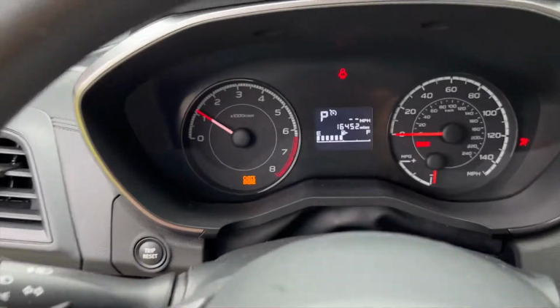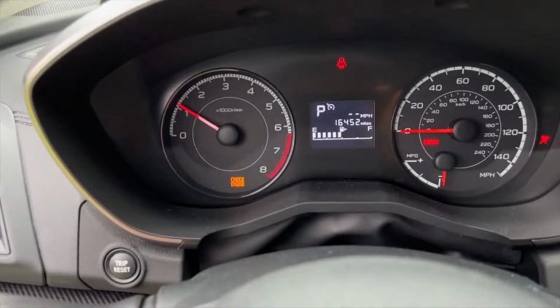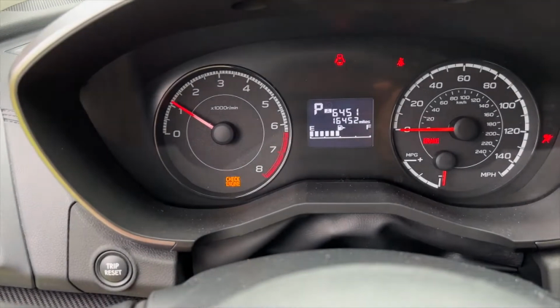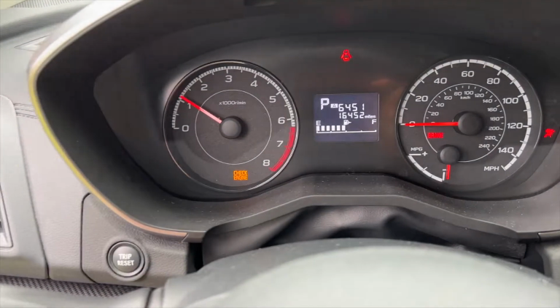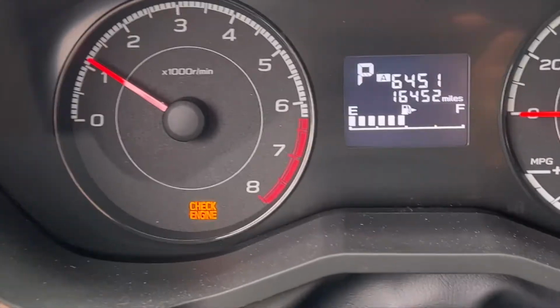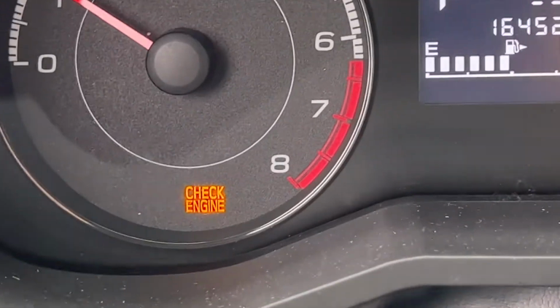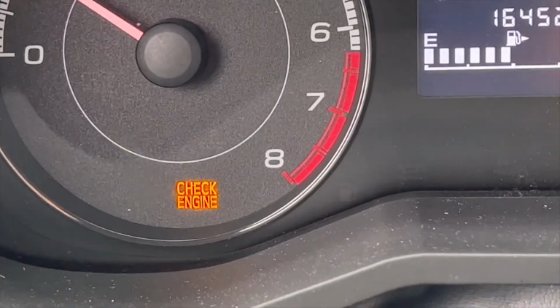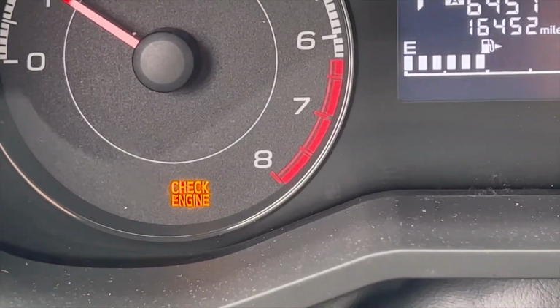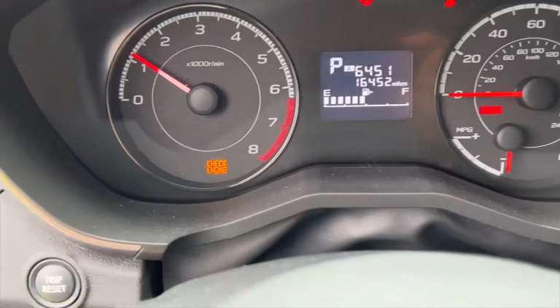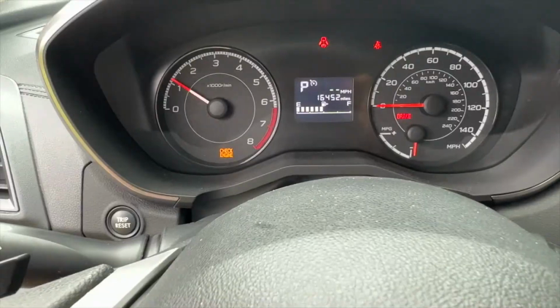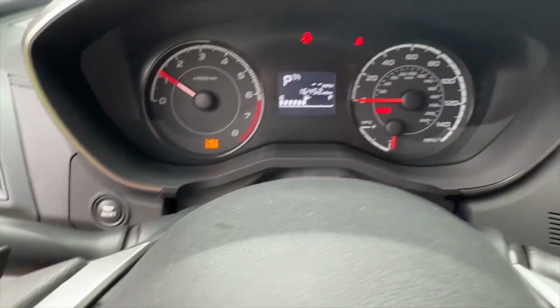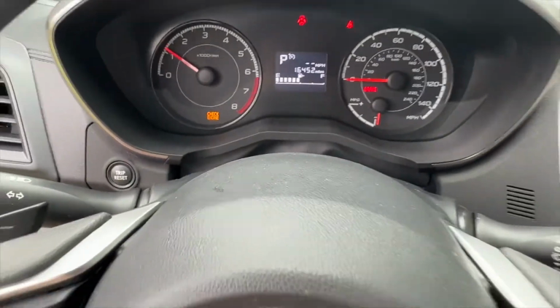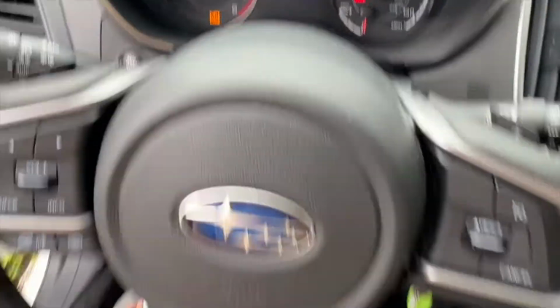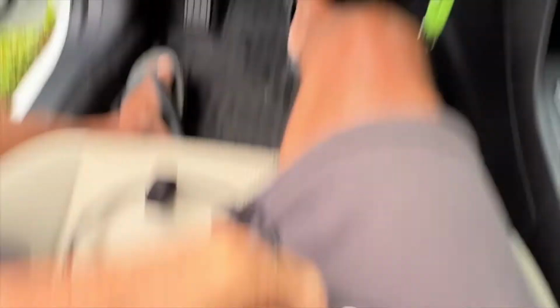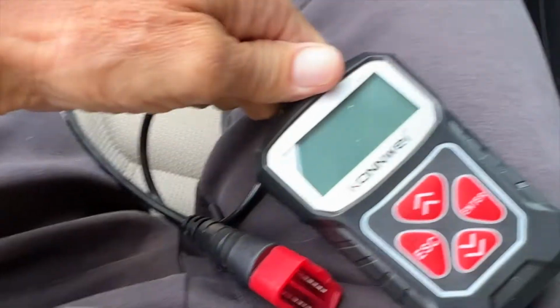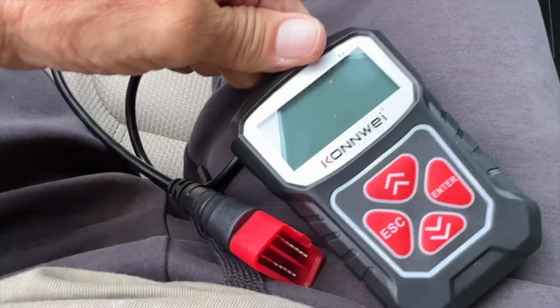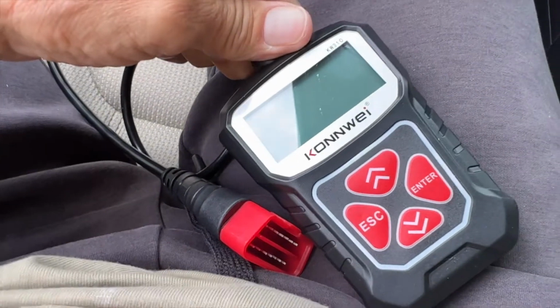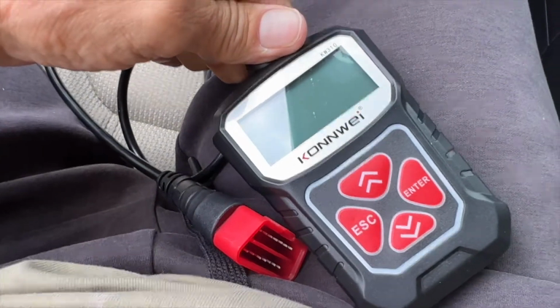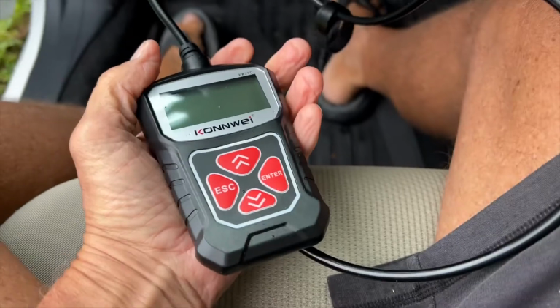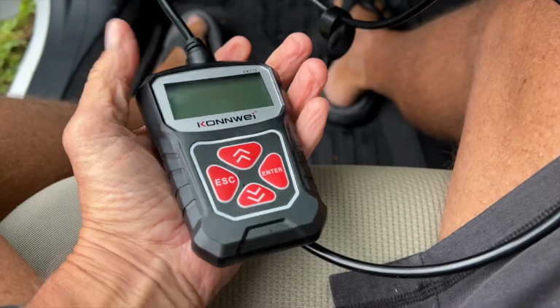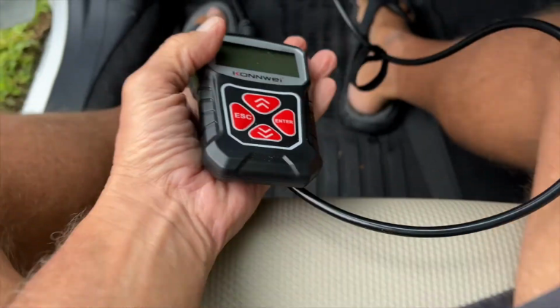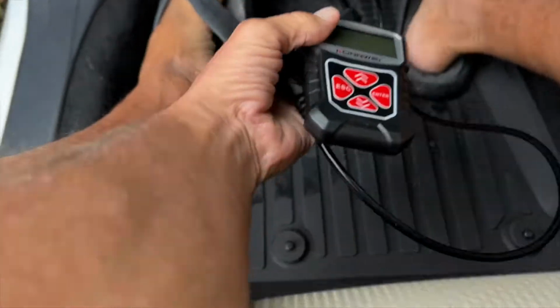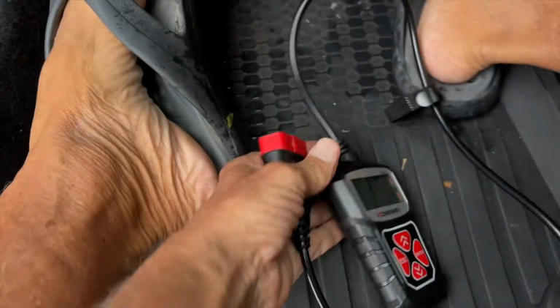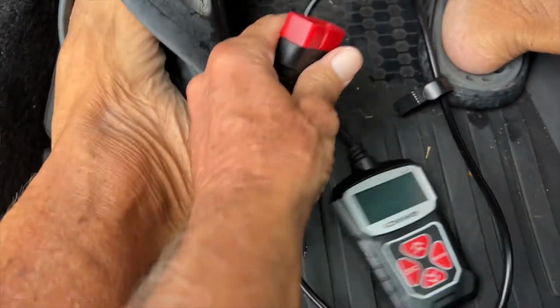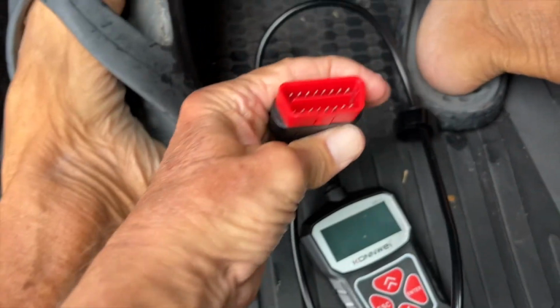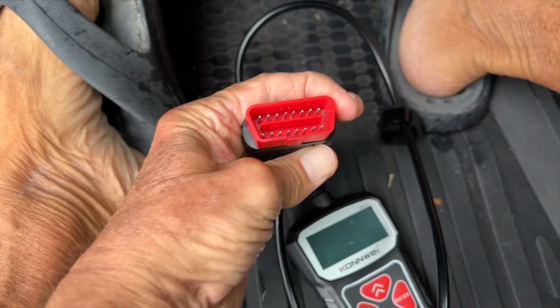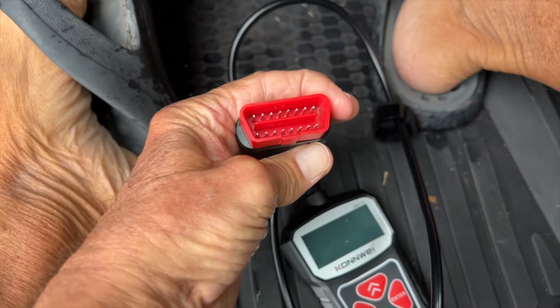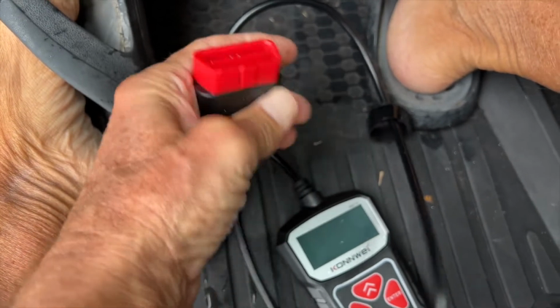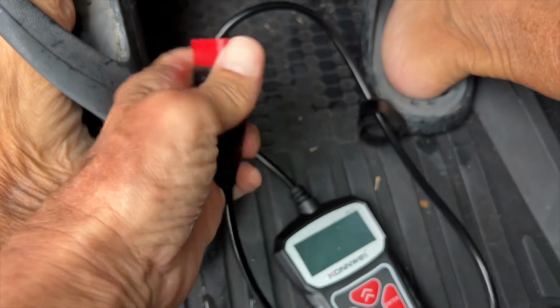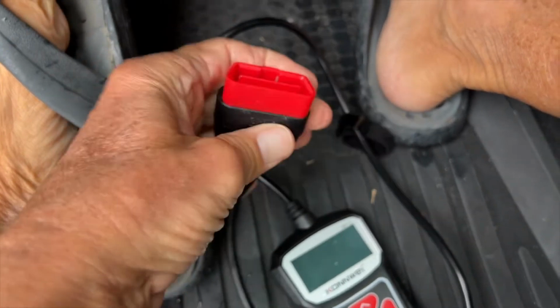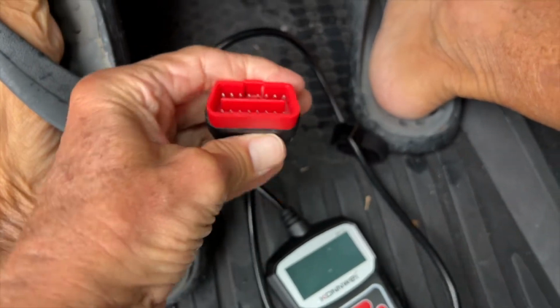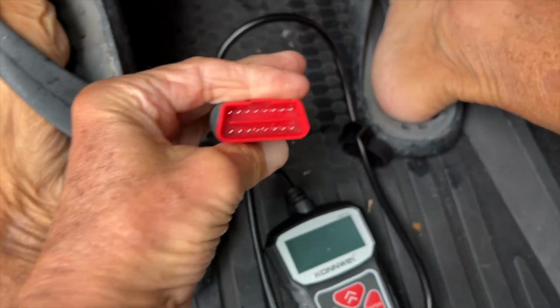All right, as you can see we've got a check engine light, so we've got to check the engine. That's what we're going to do right now, and we're going to do it with this code reader. The check engine light keeps coming on, so I'm going to go ahead and plug this in.